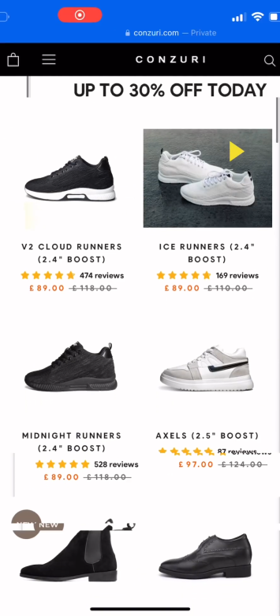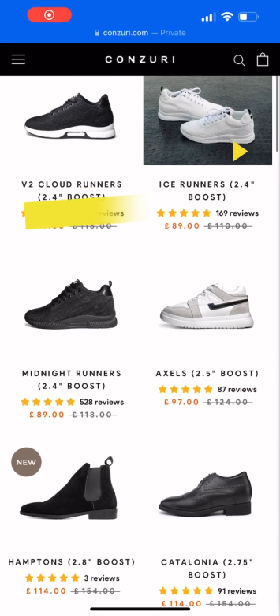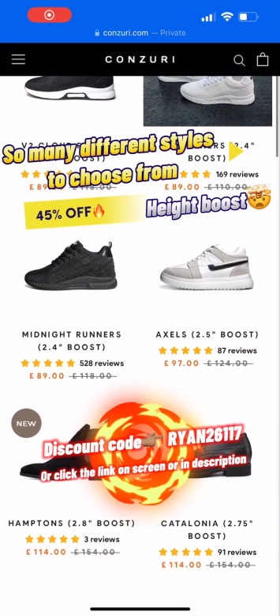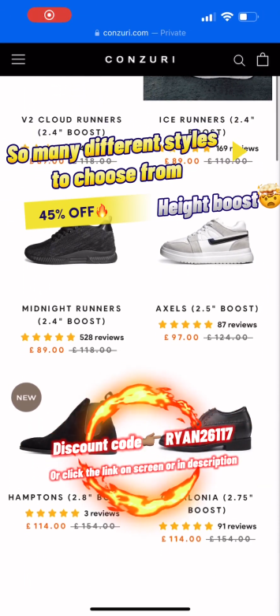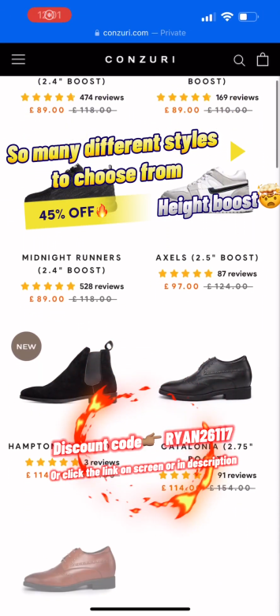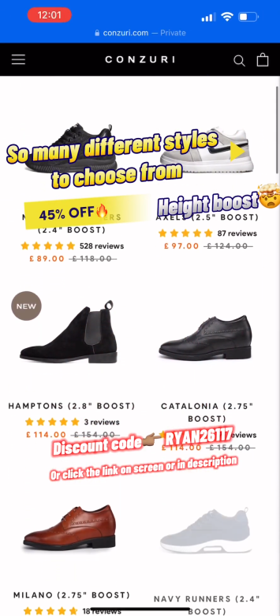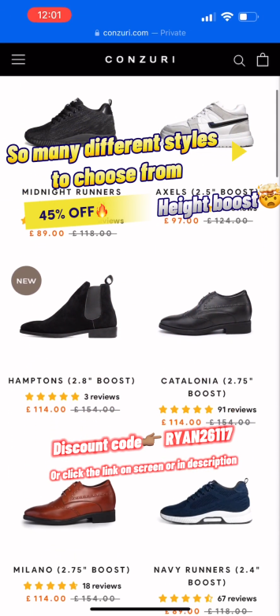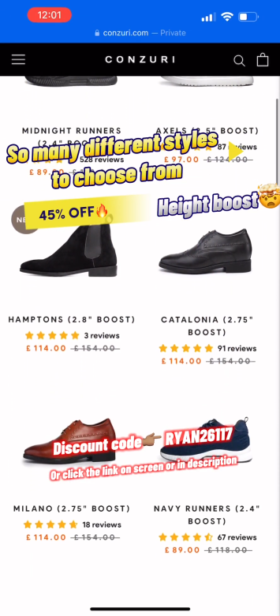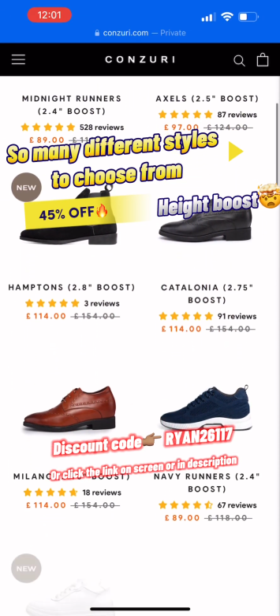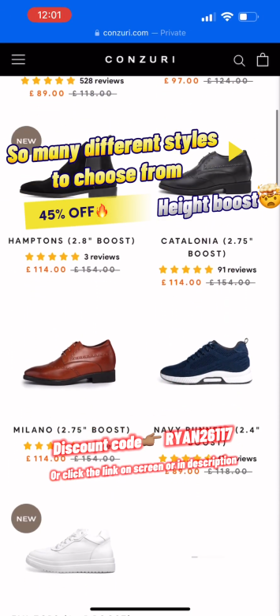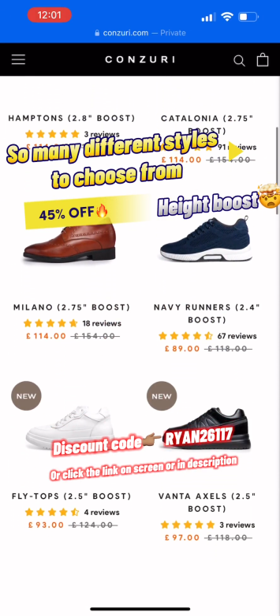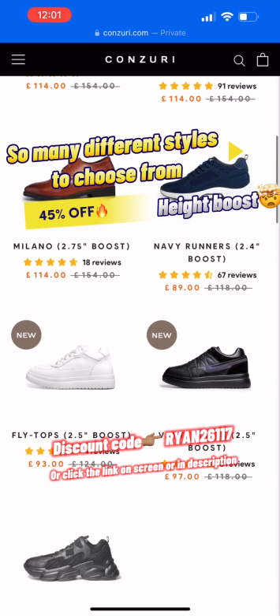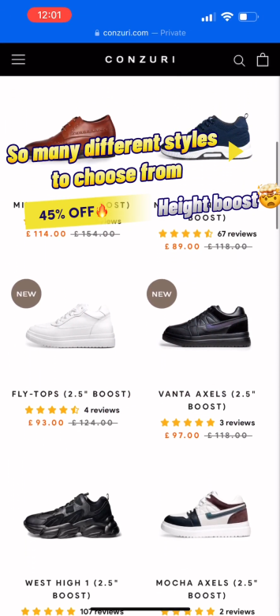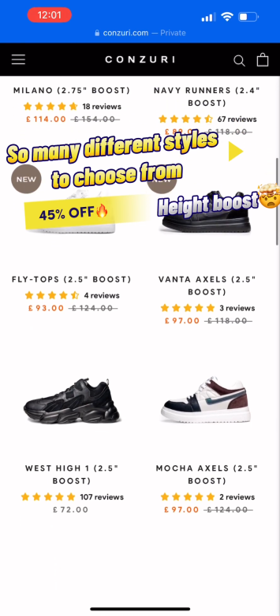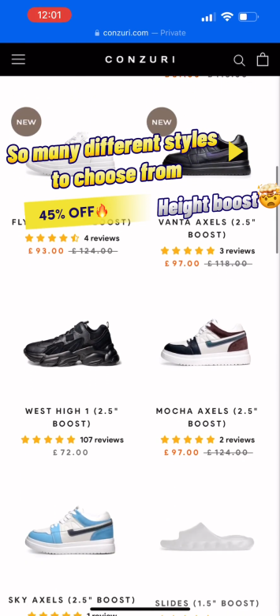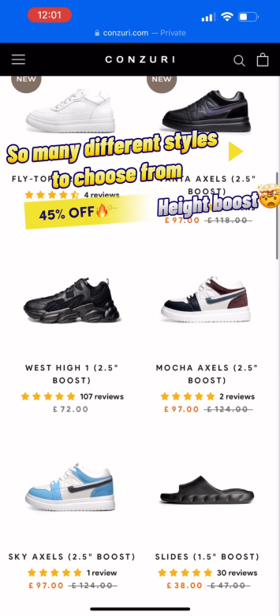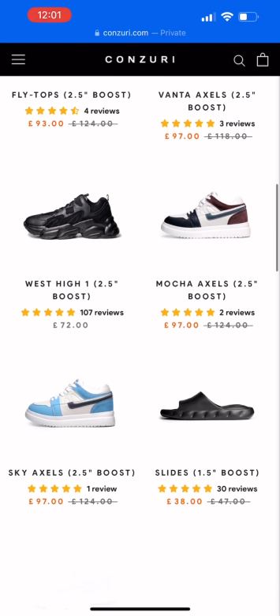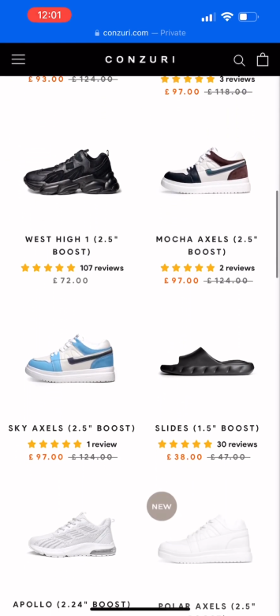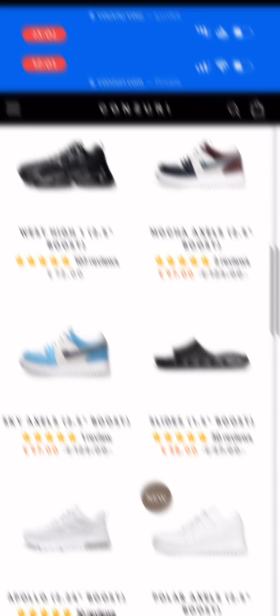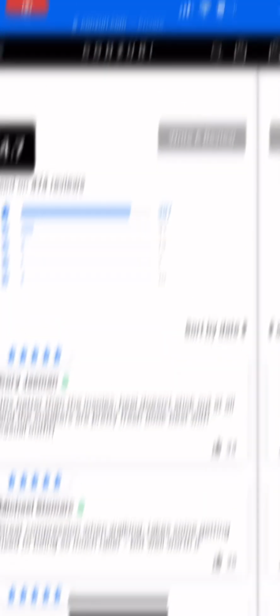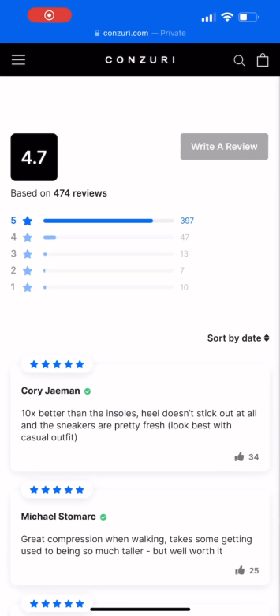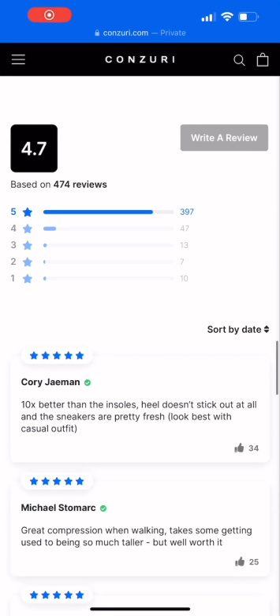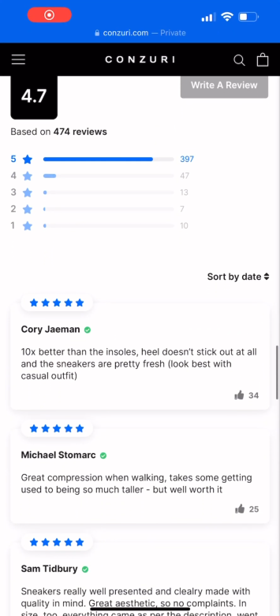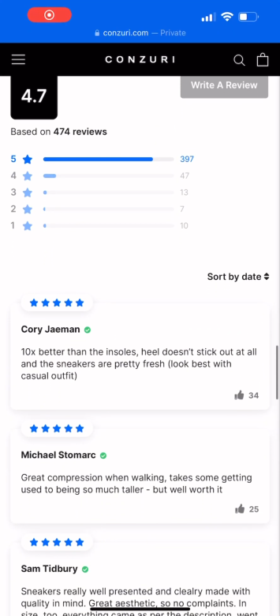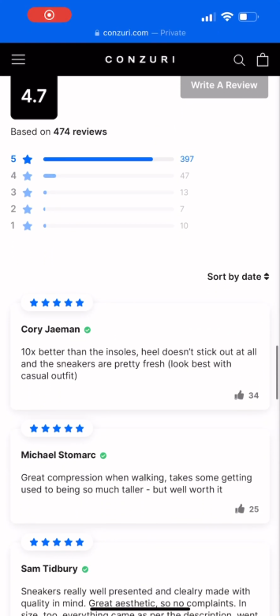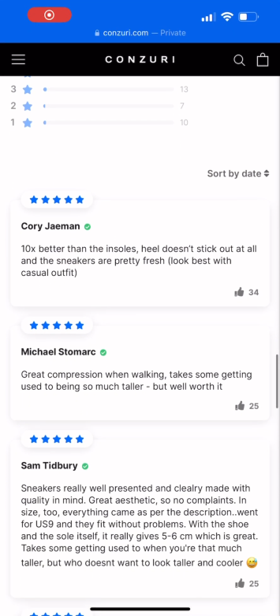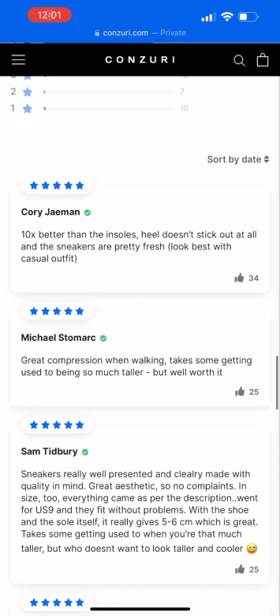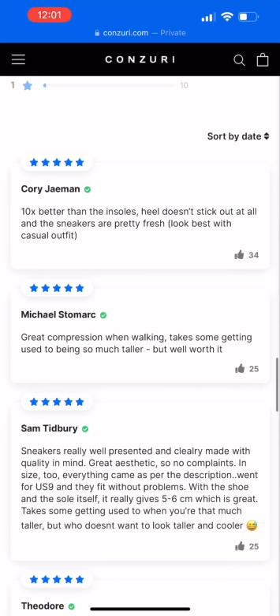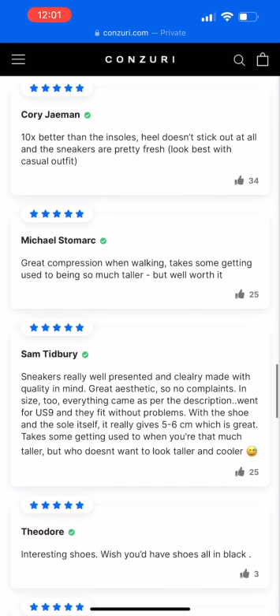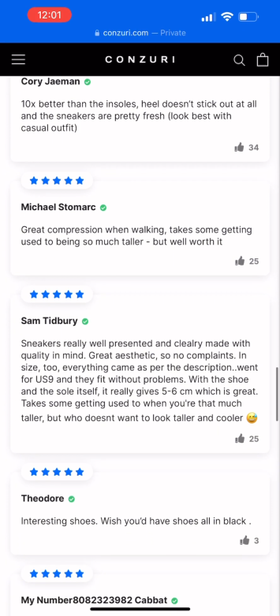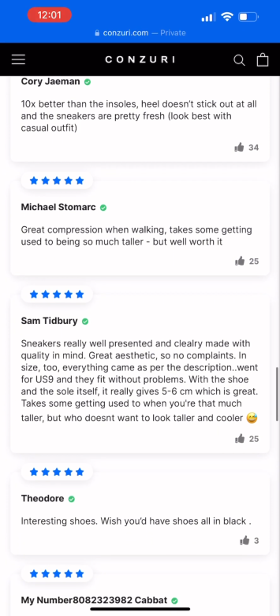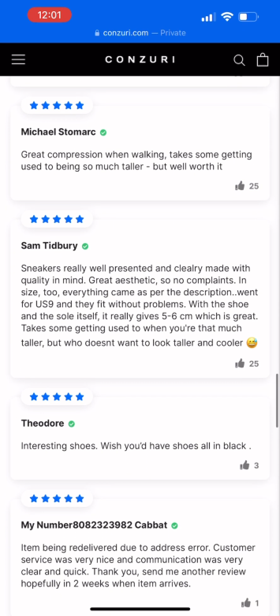So if you want to appear up to two inches taller, maybe even a bit more than that, but also look fresh — buy these bad boys. I mean, just take a look at those reviews: 4.79 average rating.